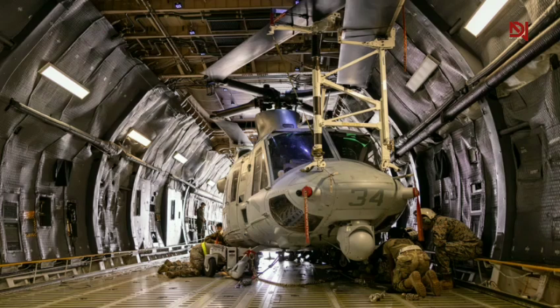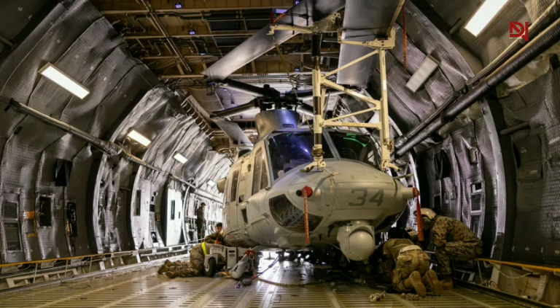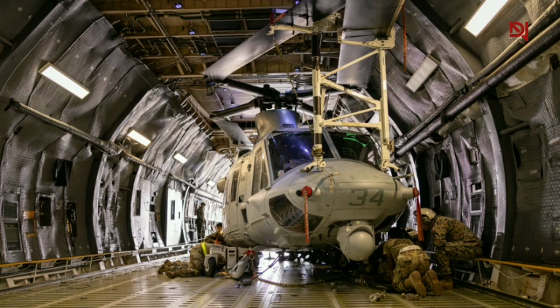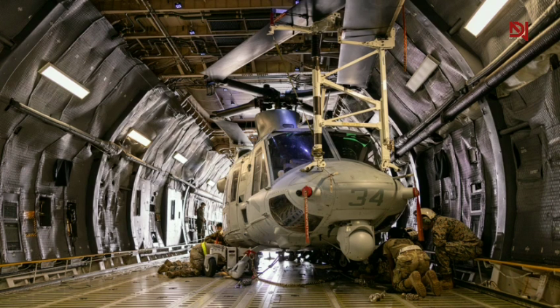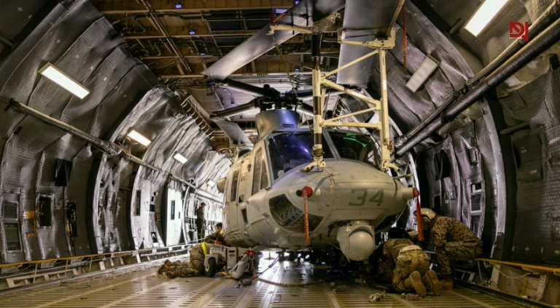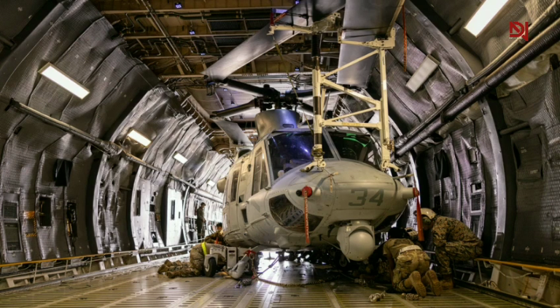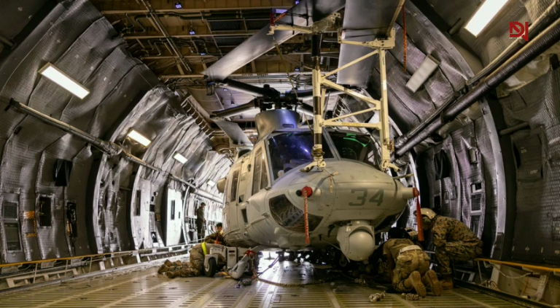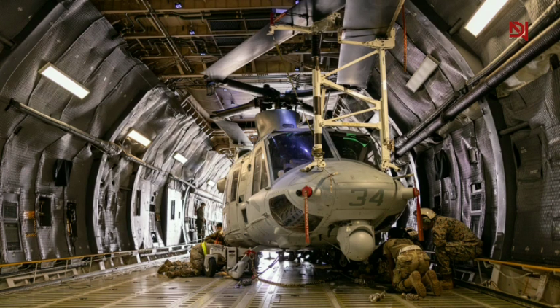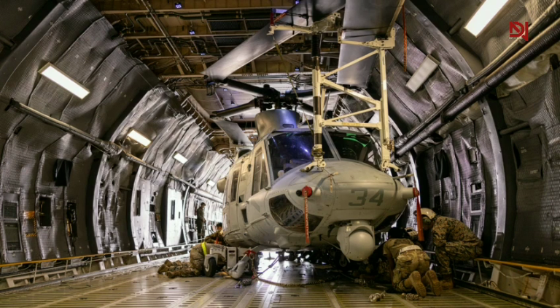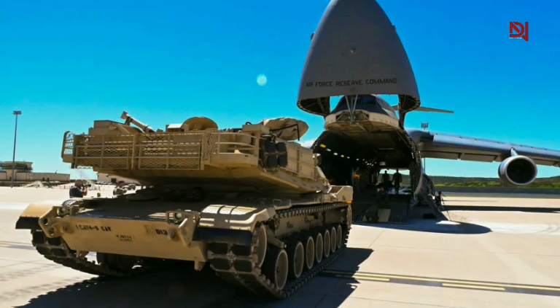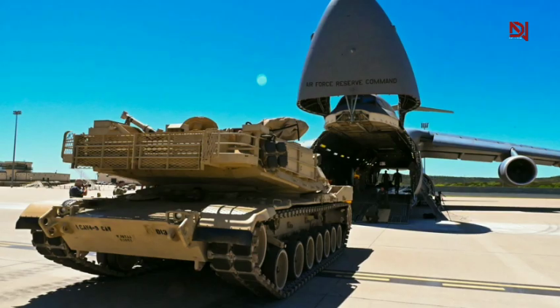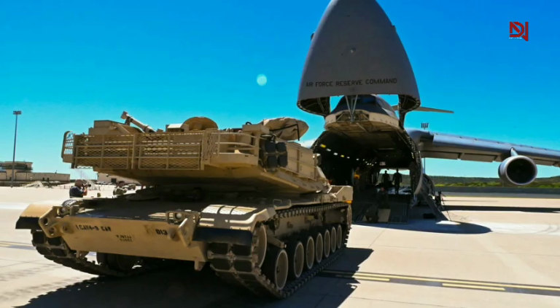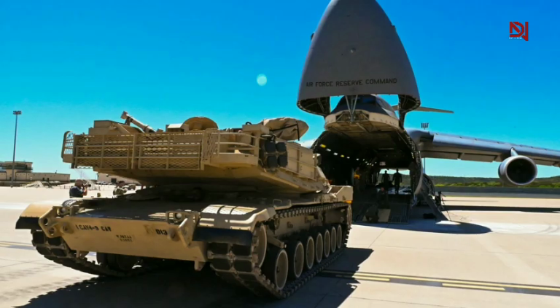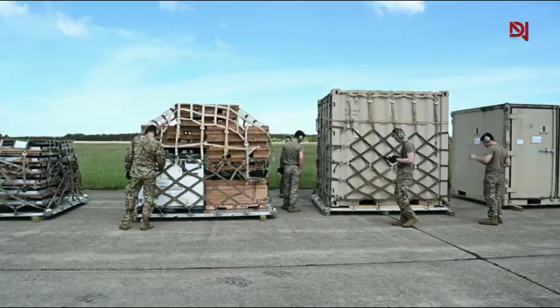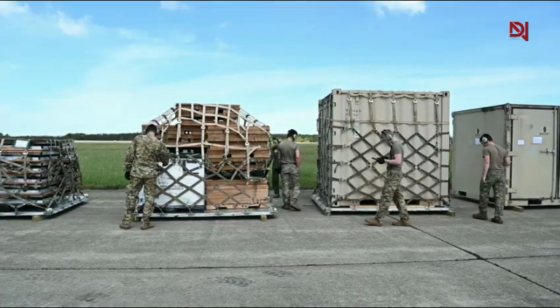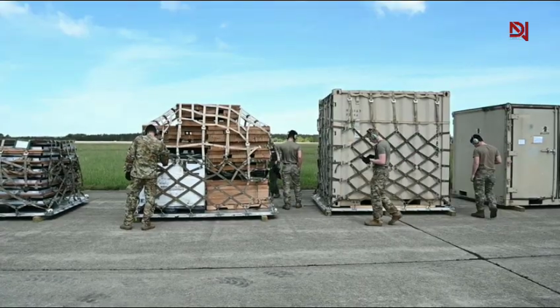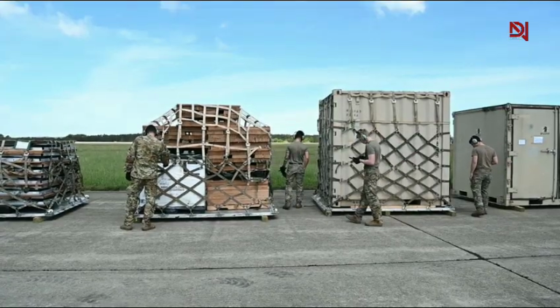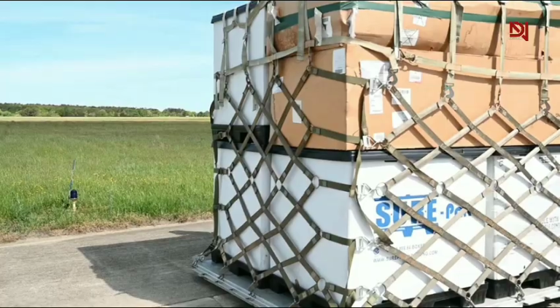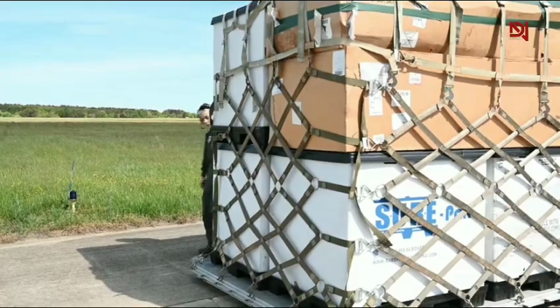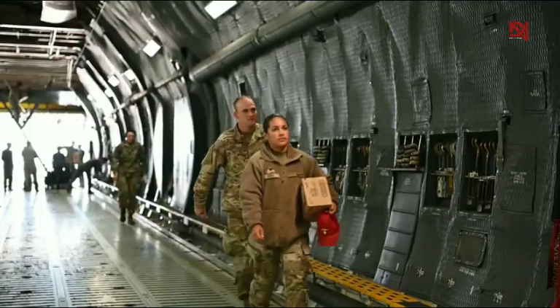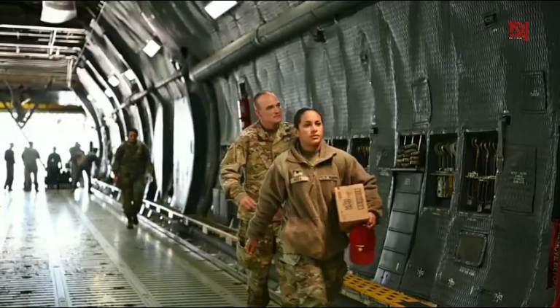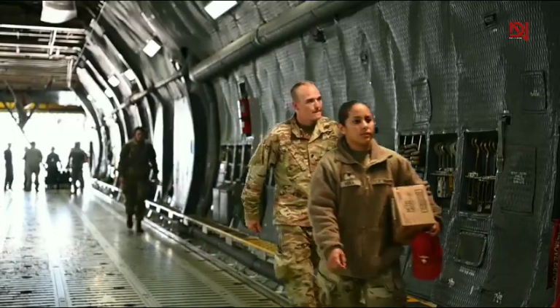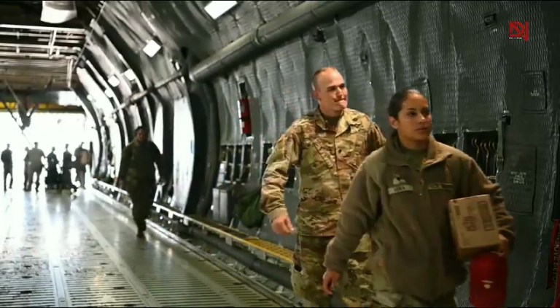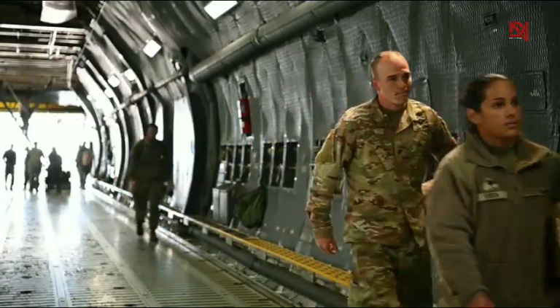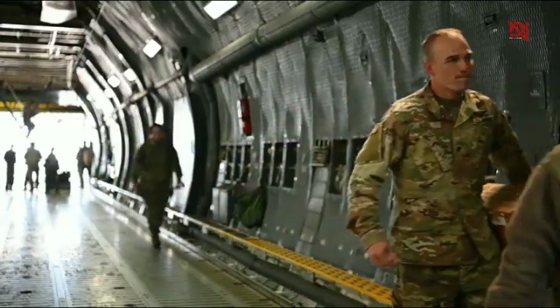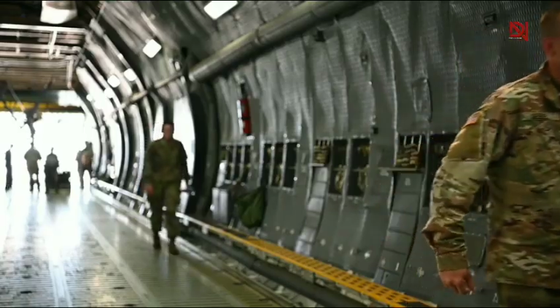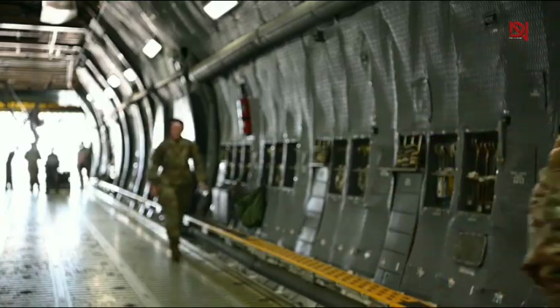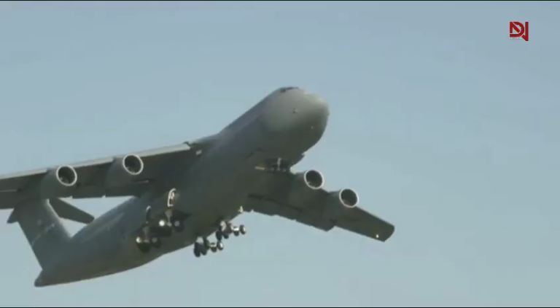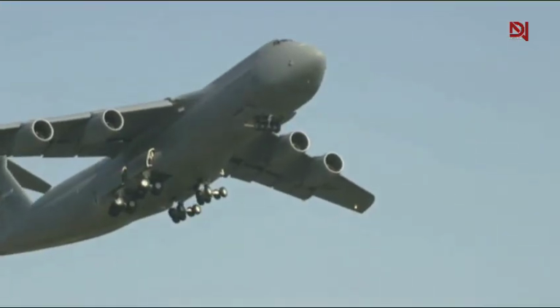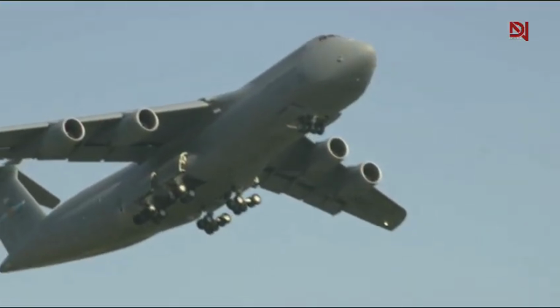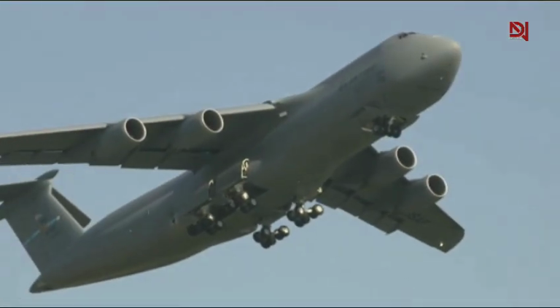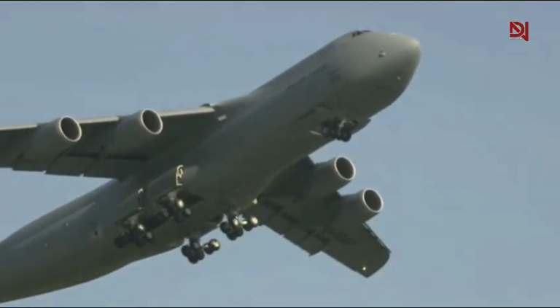Its cargo hold is so big that you could fit six Apache helicopters in a row, or two M1 Abrams tanks, or 36 standard cargo pallets. To put it another way, this is a flying warehouse with wings.